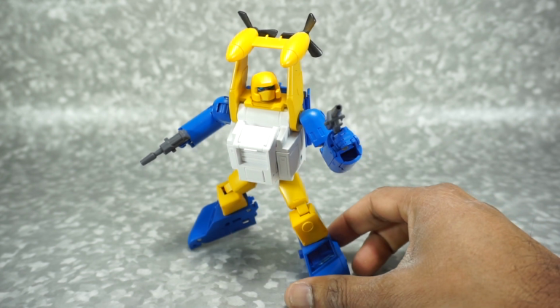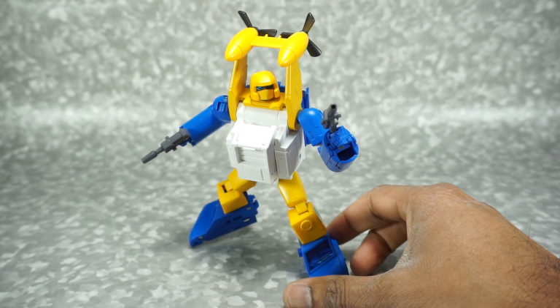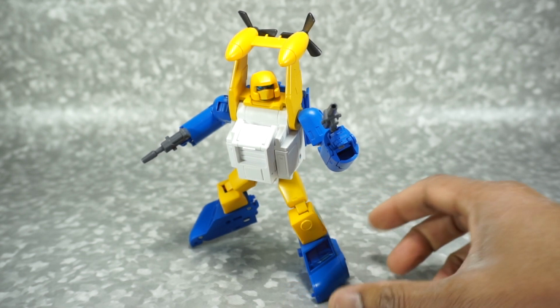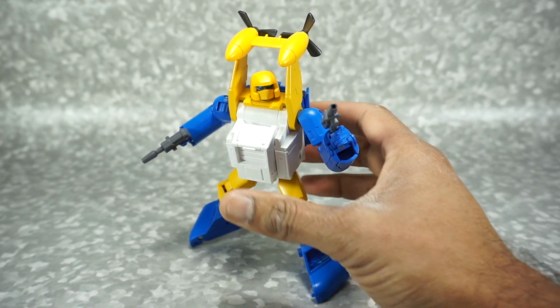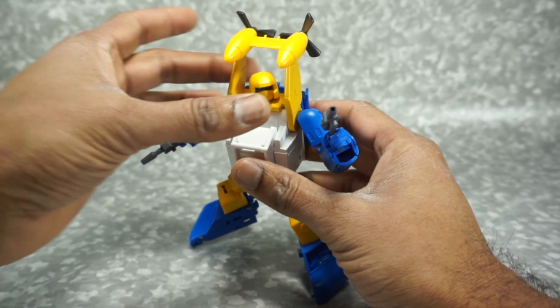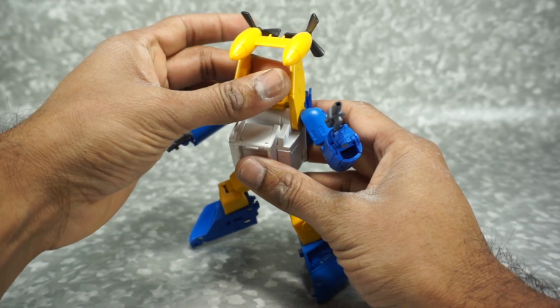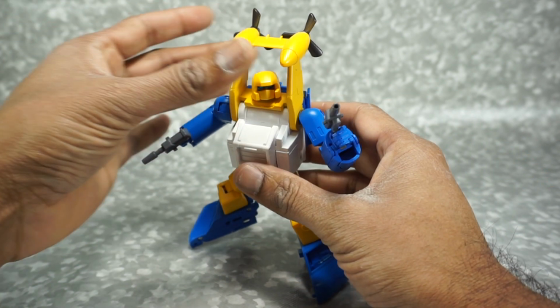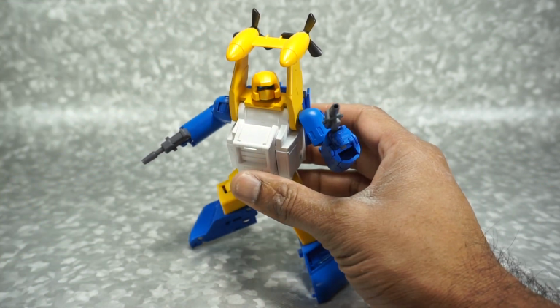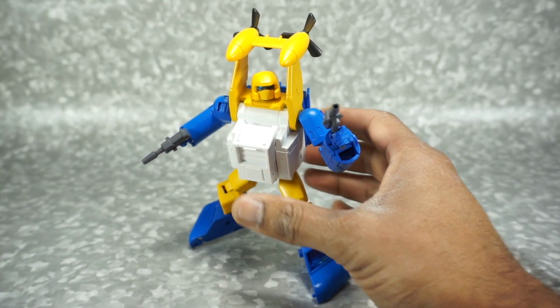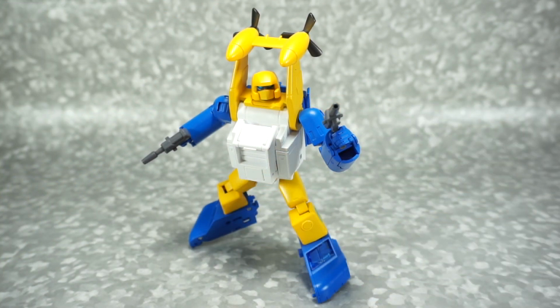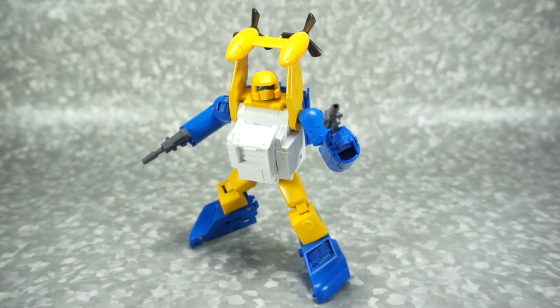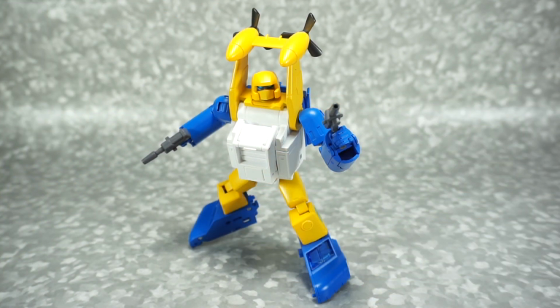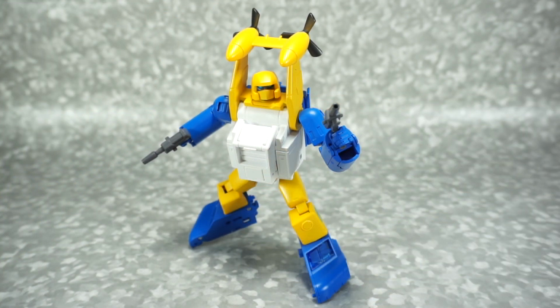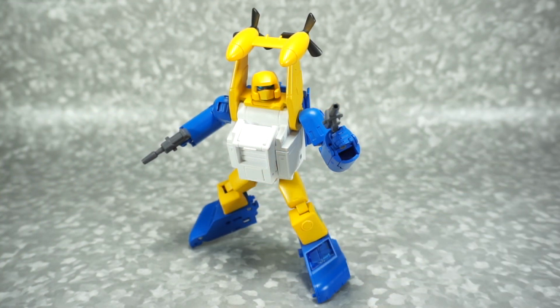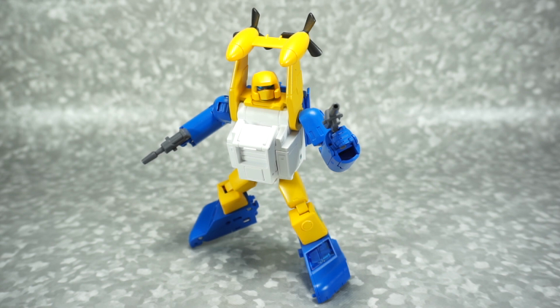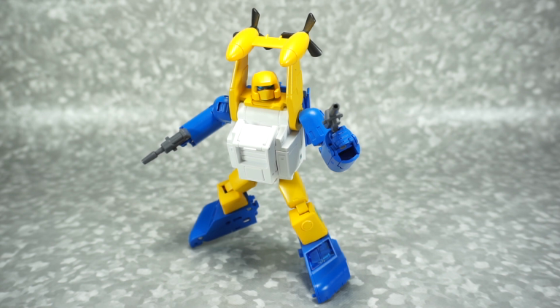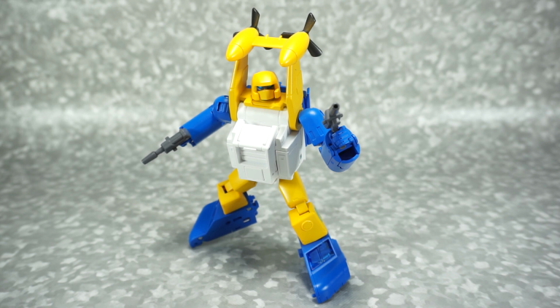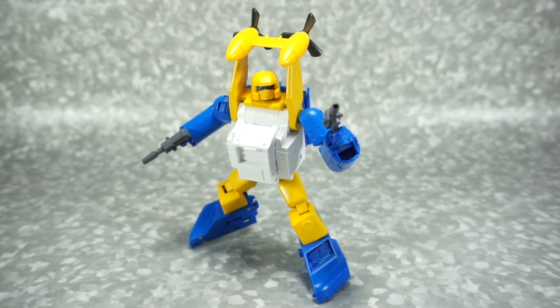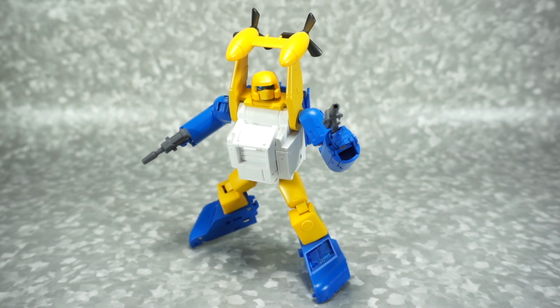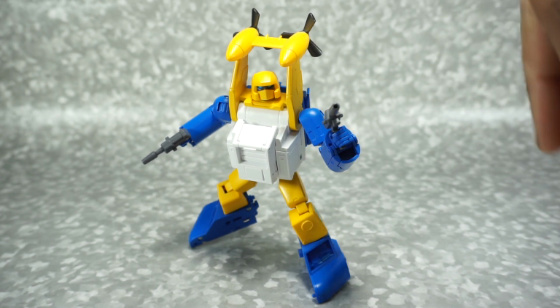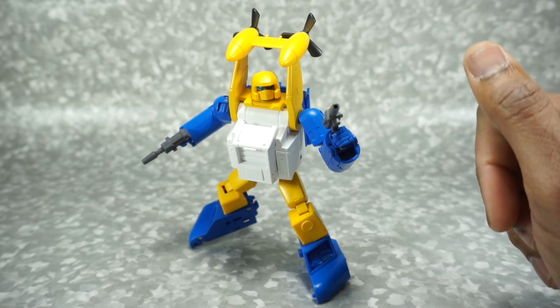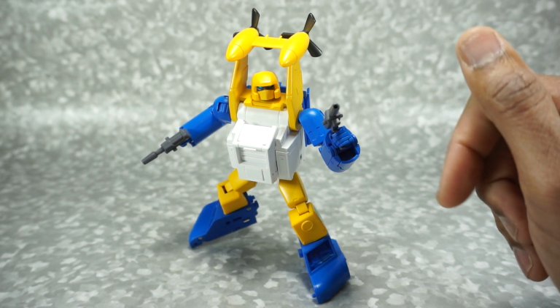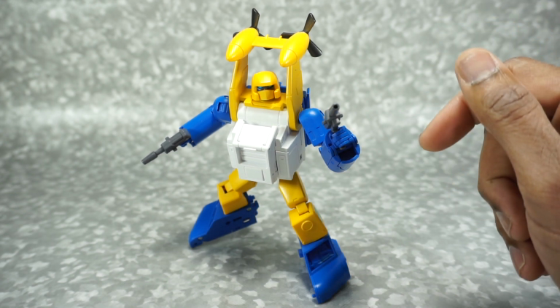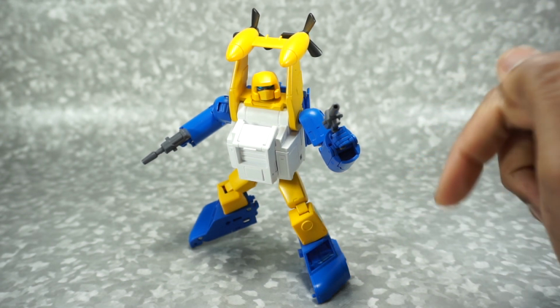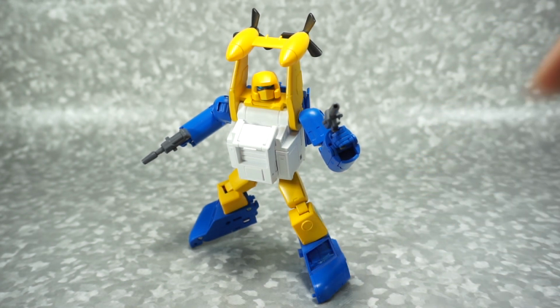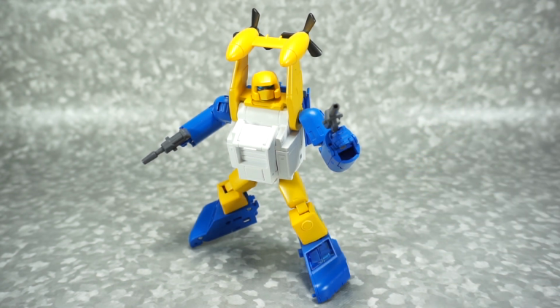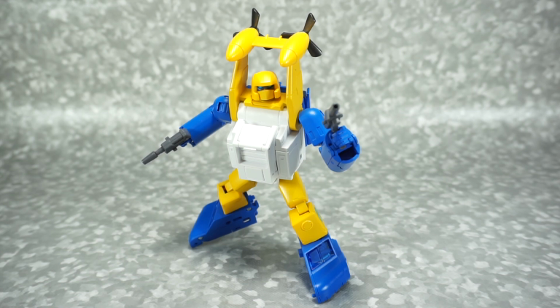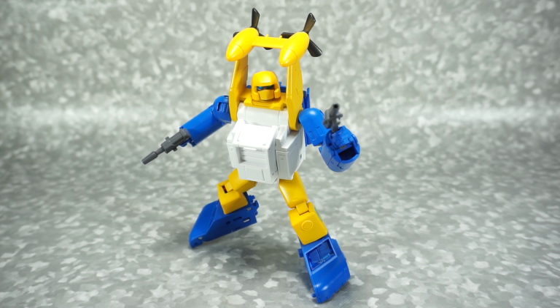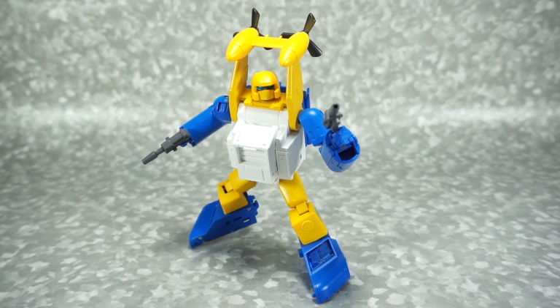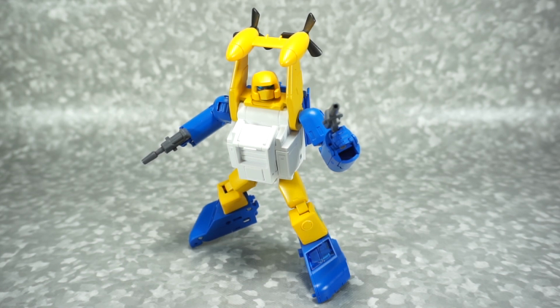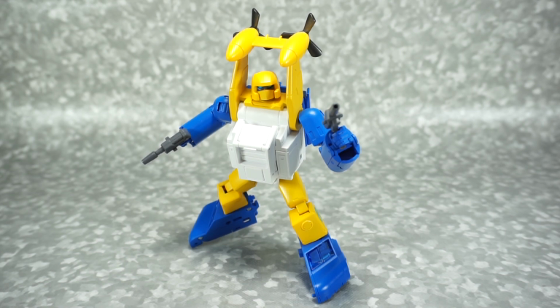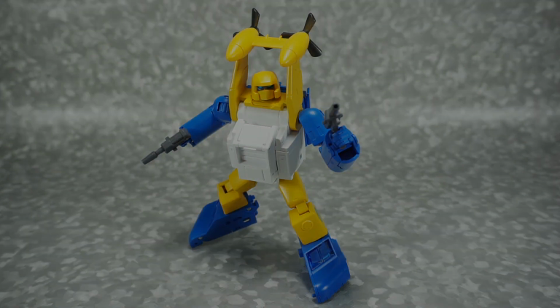That's really it for today. Stay tuned for my versus video with the X-Transbots Neptune coming out later this week. If you're interested in picking up this figure, you can get it from Toy Dojo, linked in the description below. Thanks for watching and we'll see you next time.